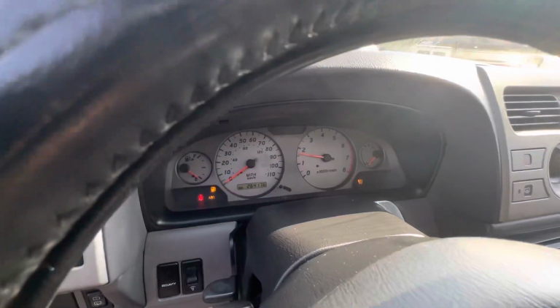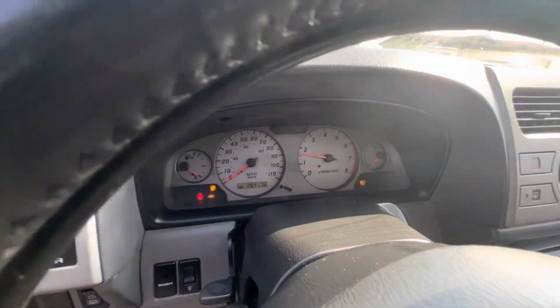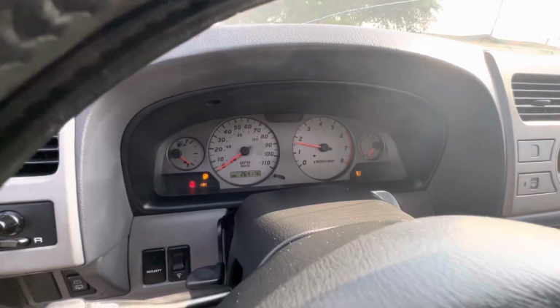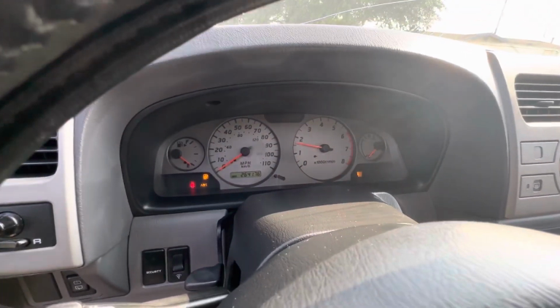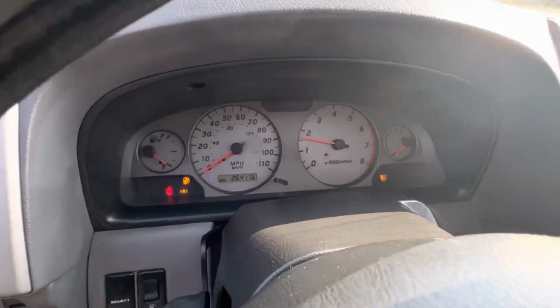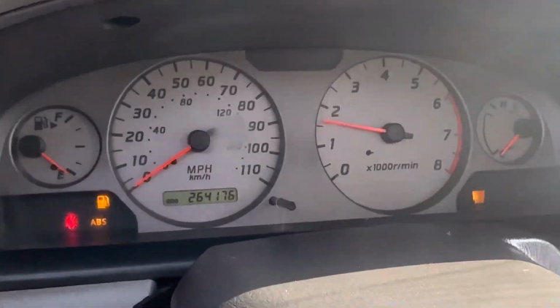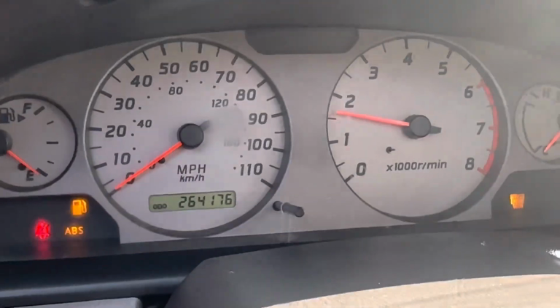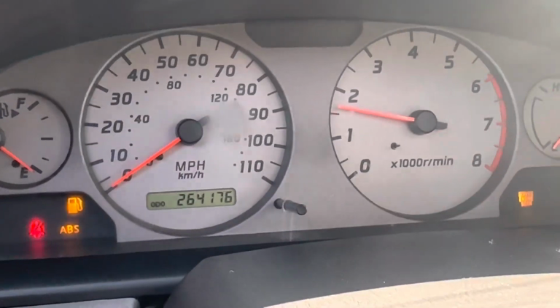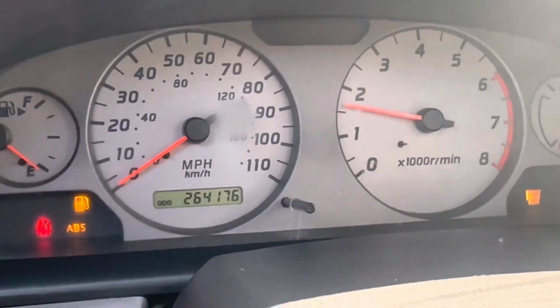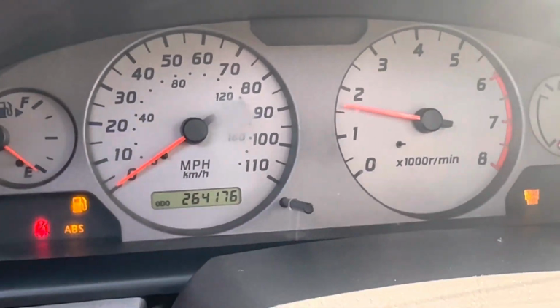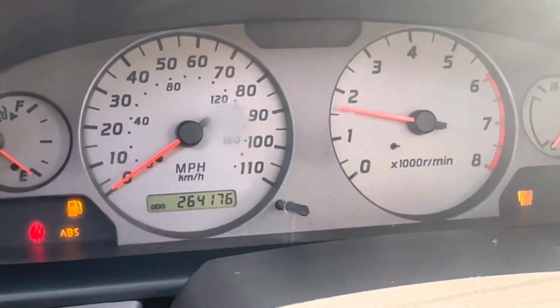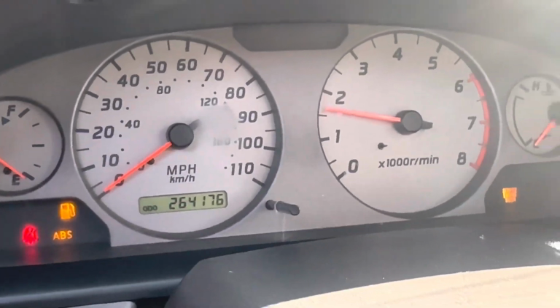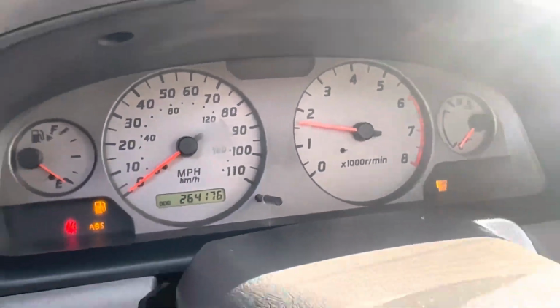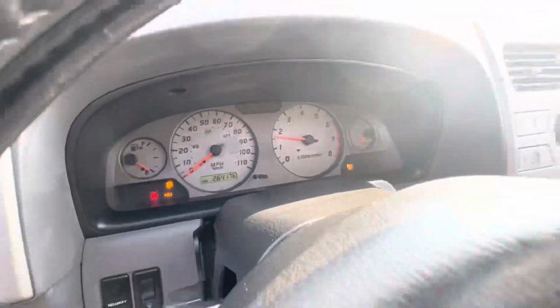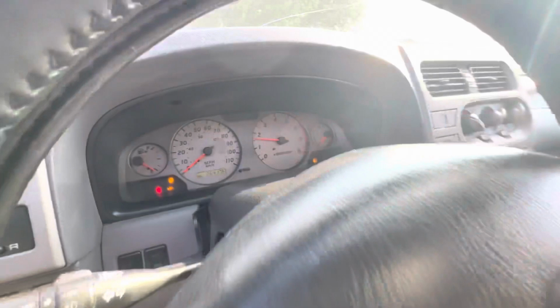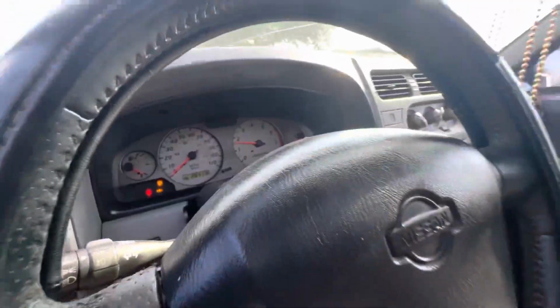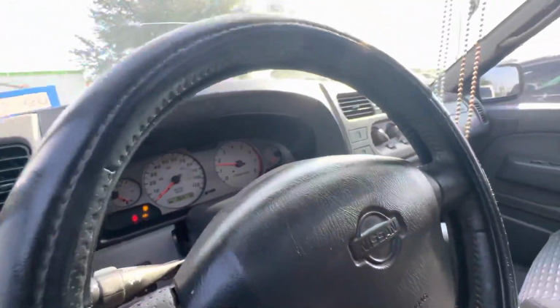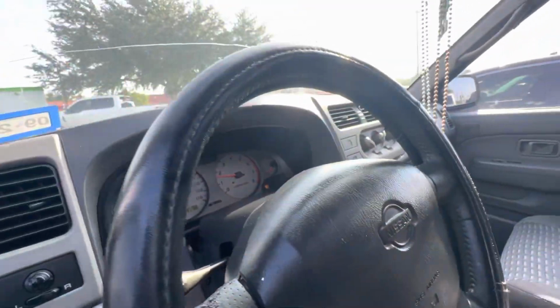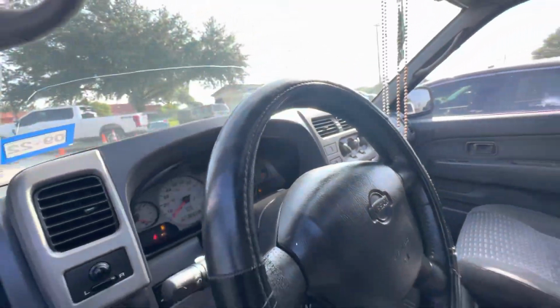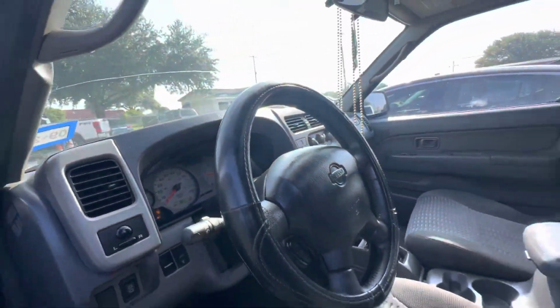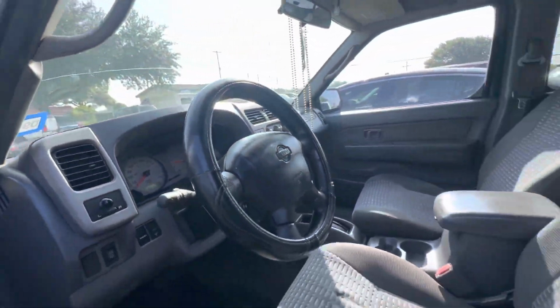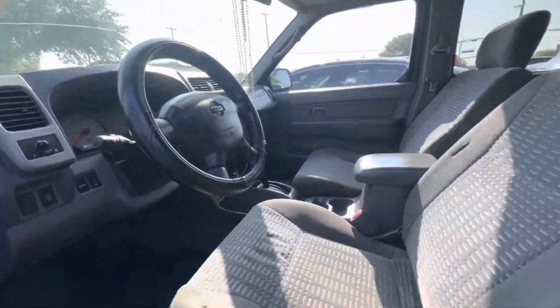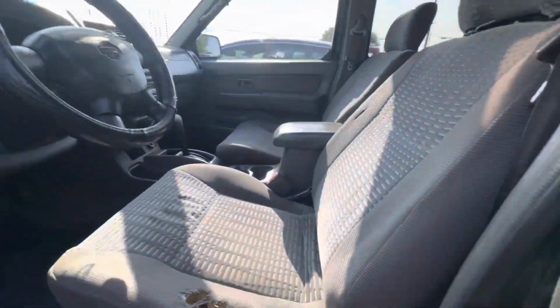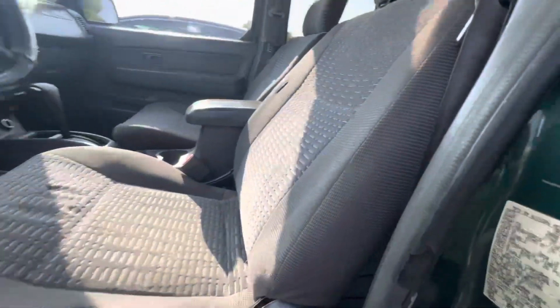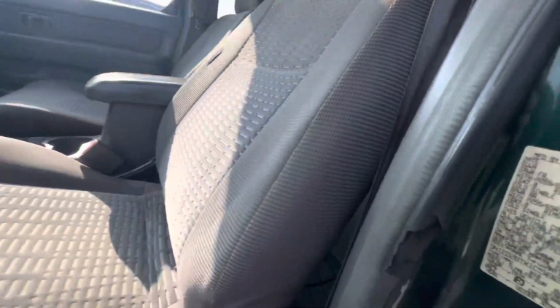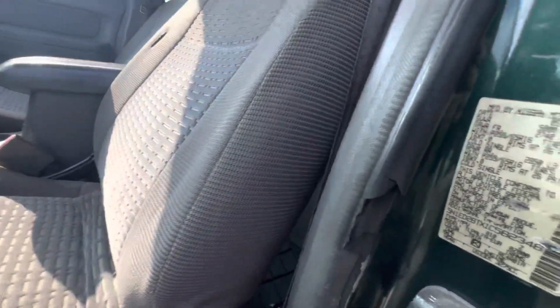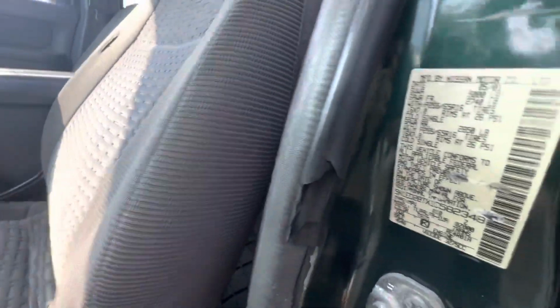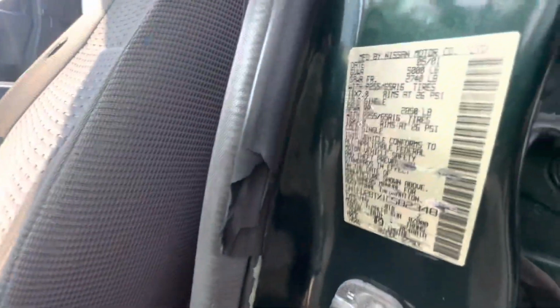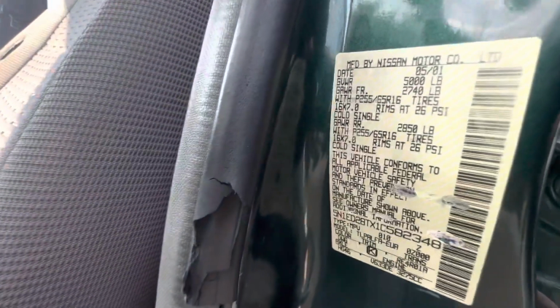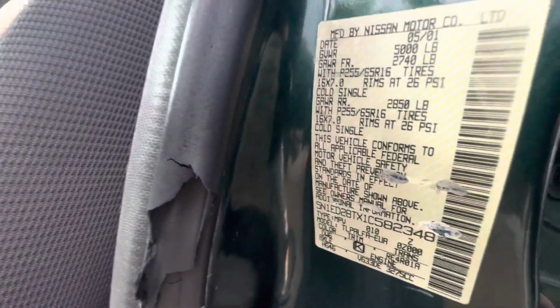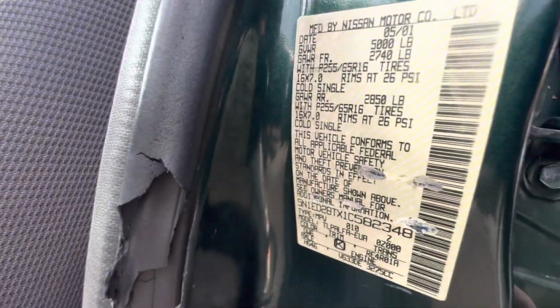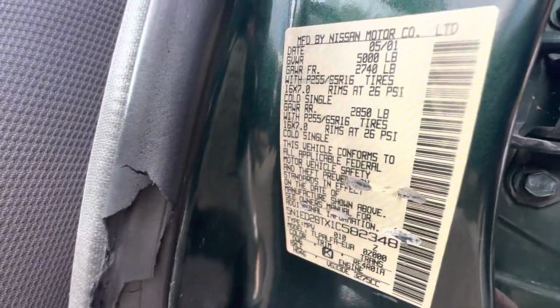On your mileage, you have 264,176. Here's your VIN tag.